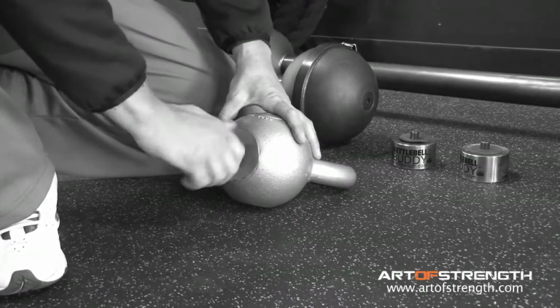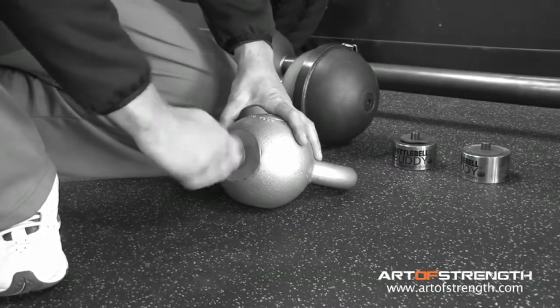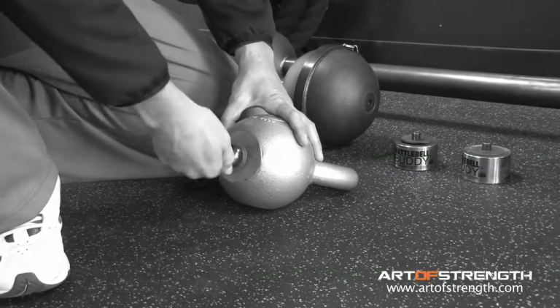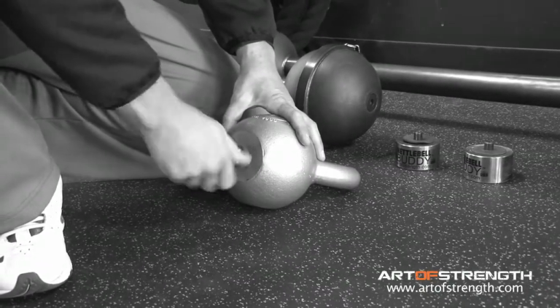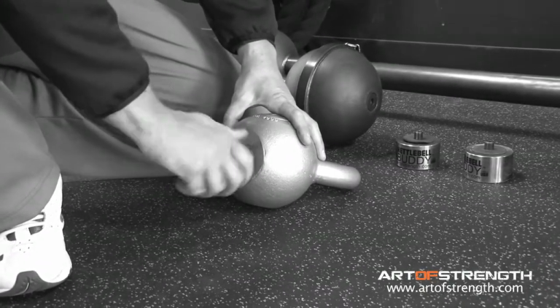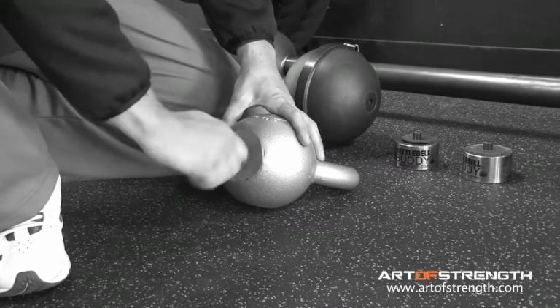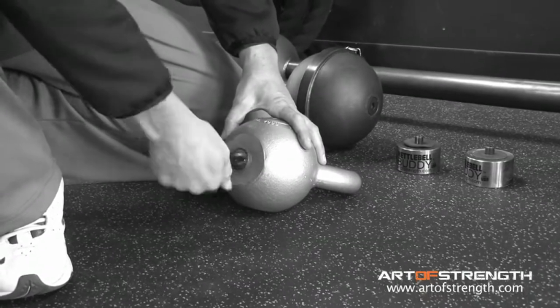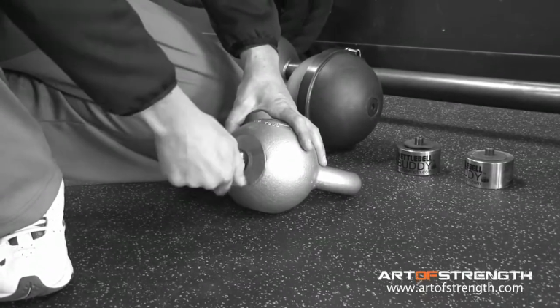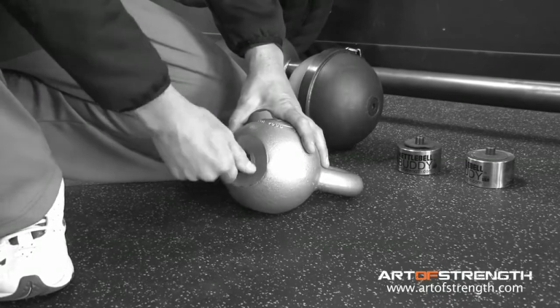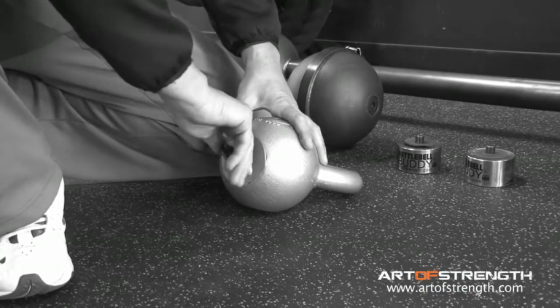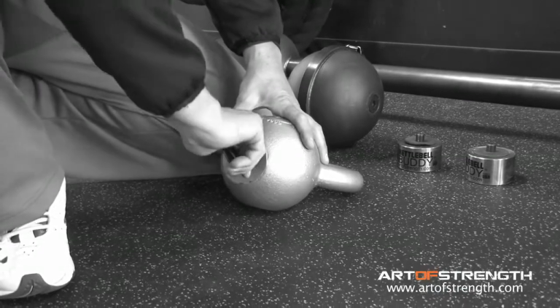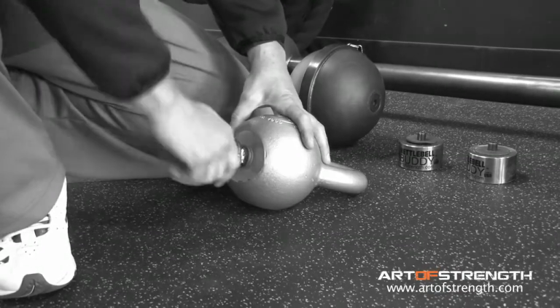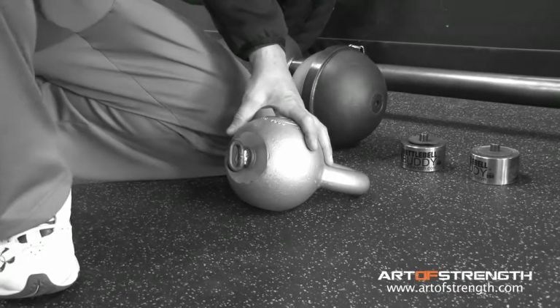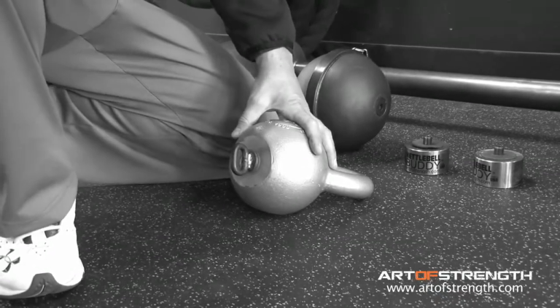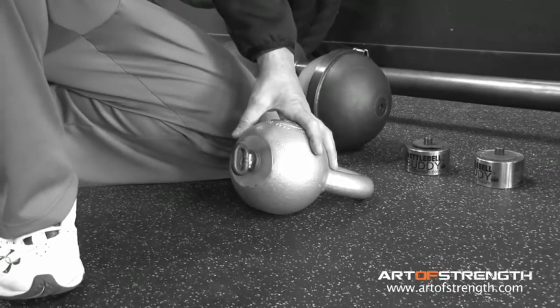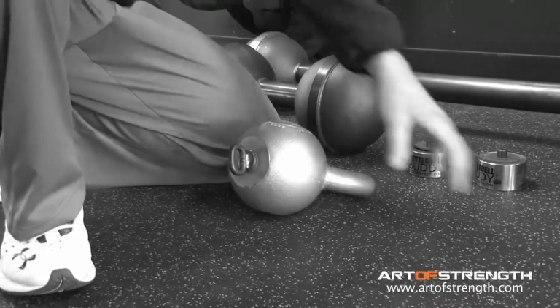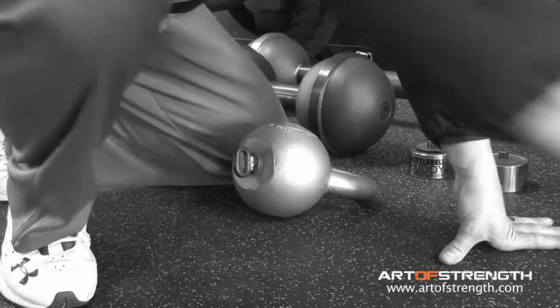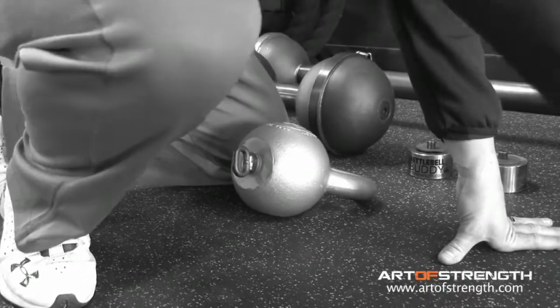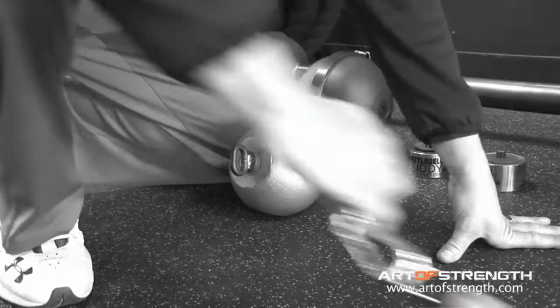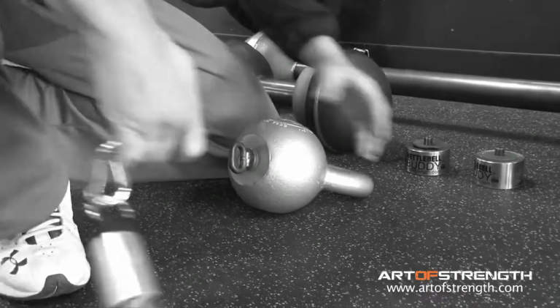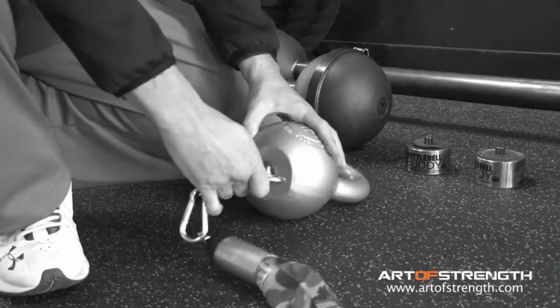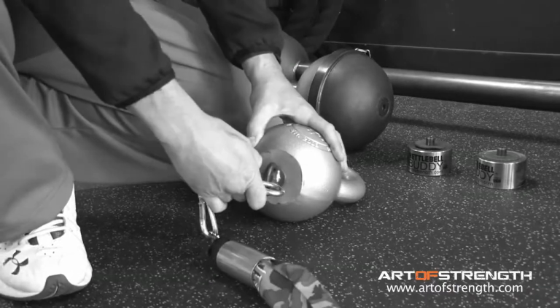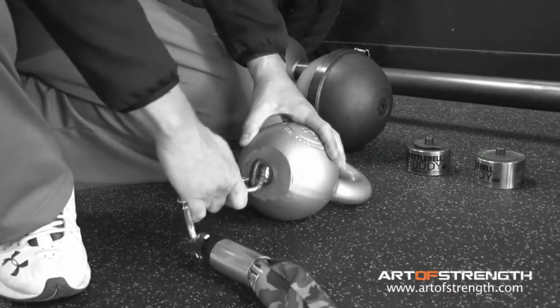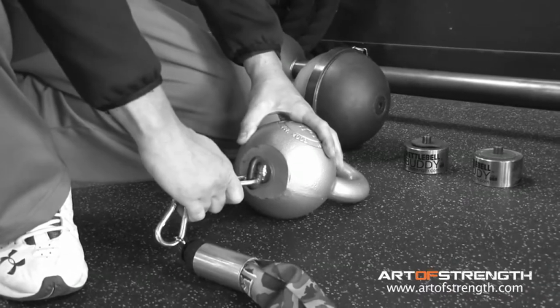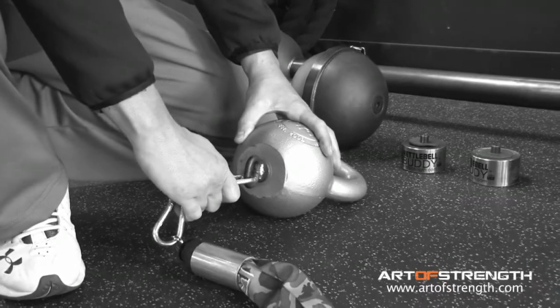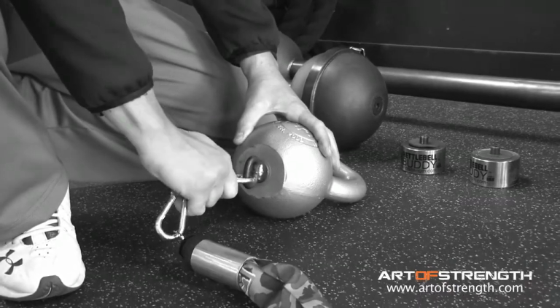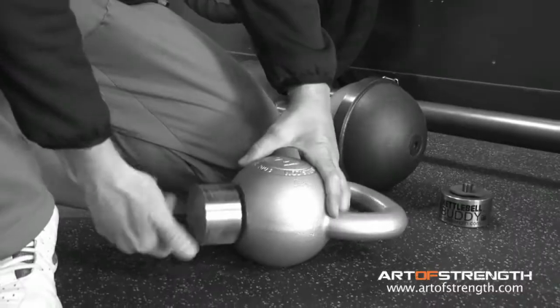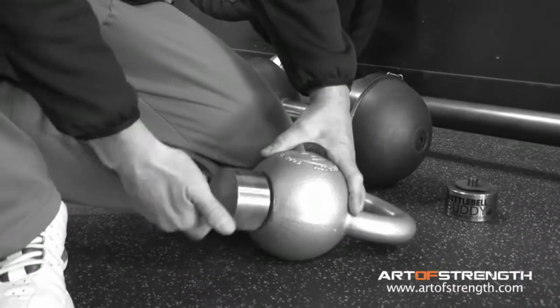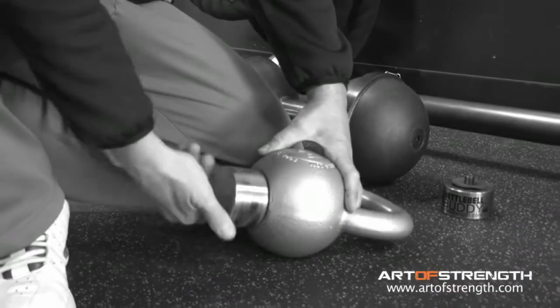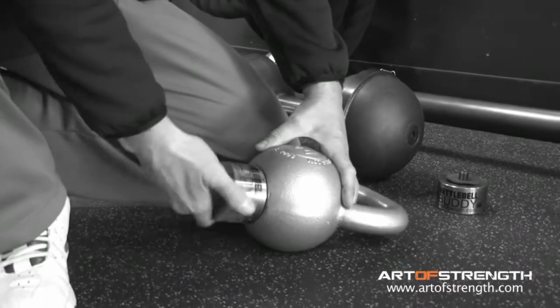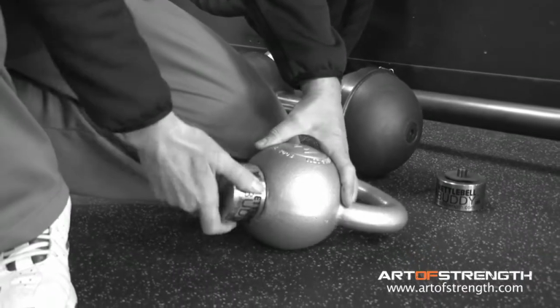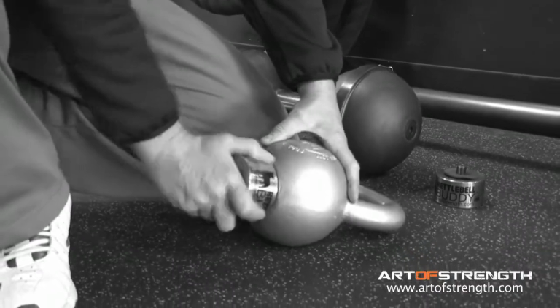First, we have a kettlebell bolt — or buddy bolt, we call this. We bolt into the bottom of the kettlebell, screw into the bottom, and we attach our bulldog leash.